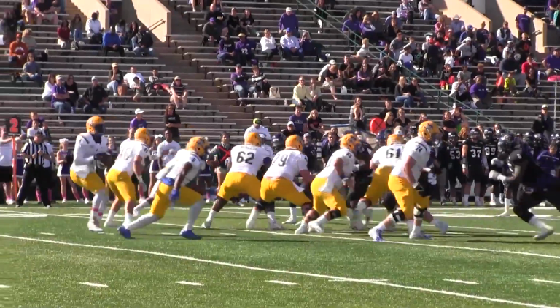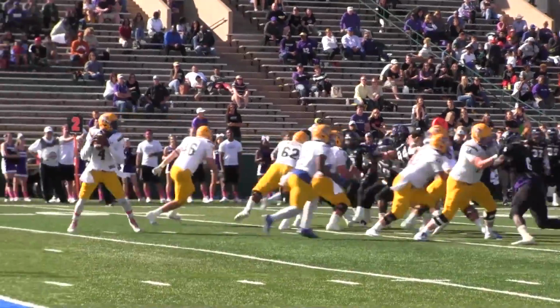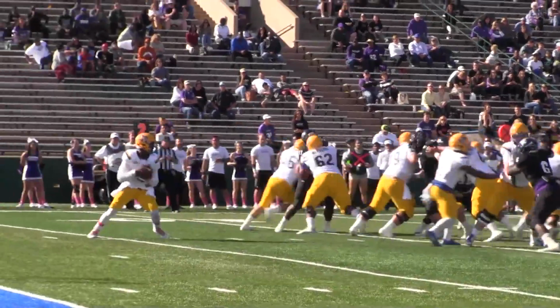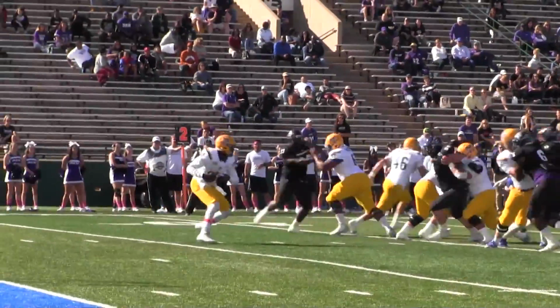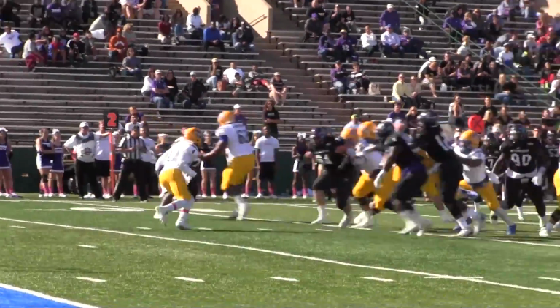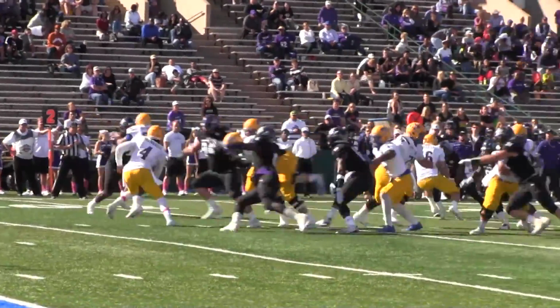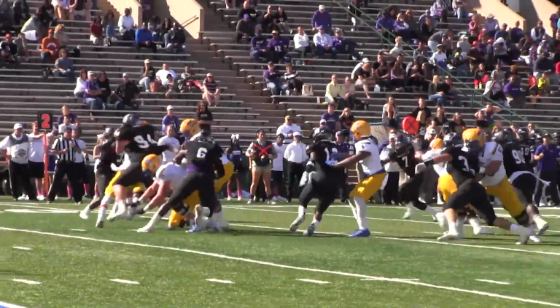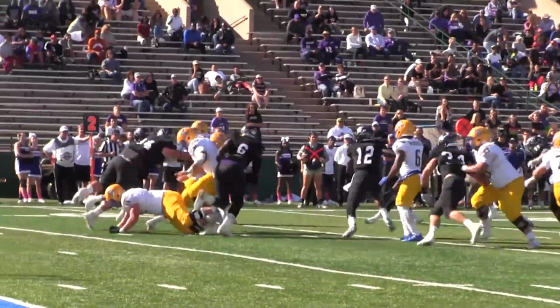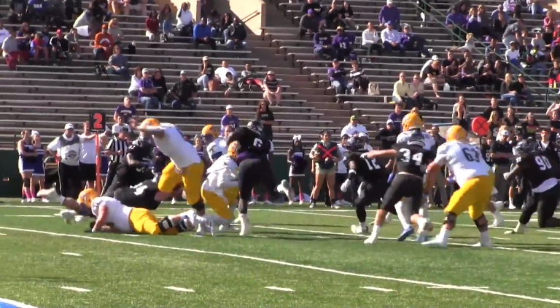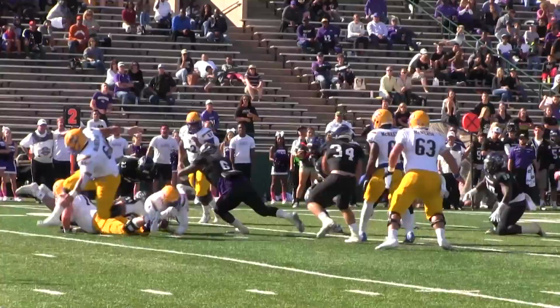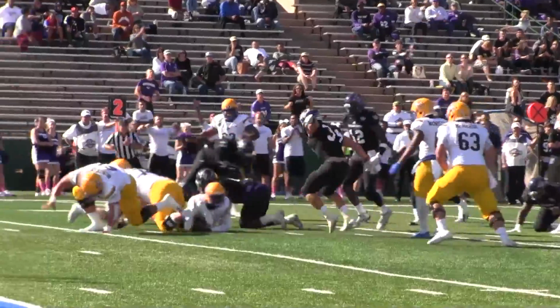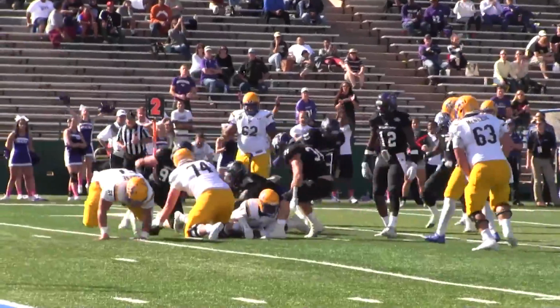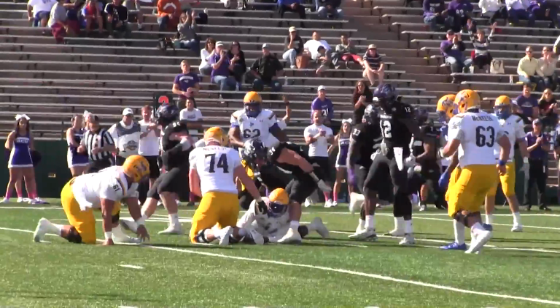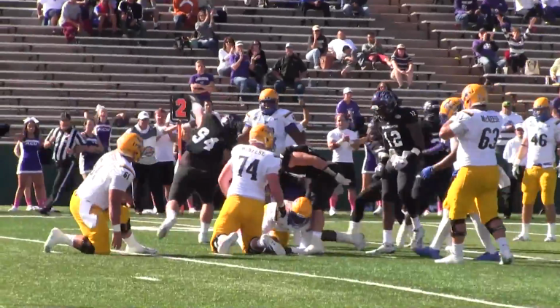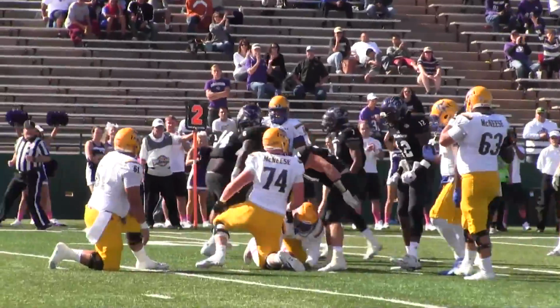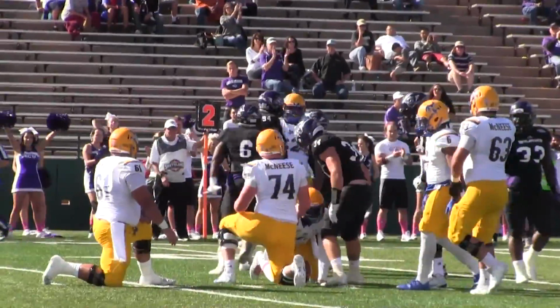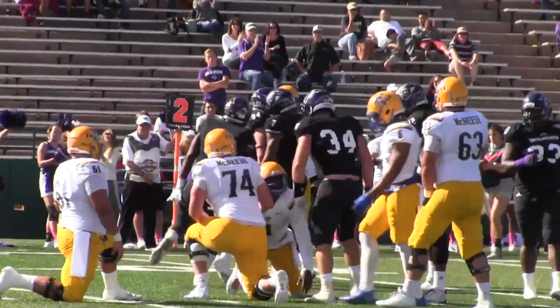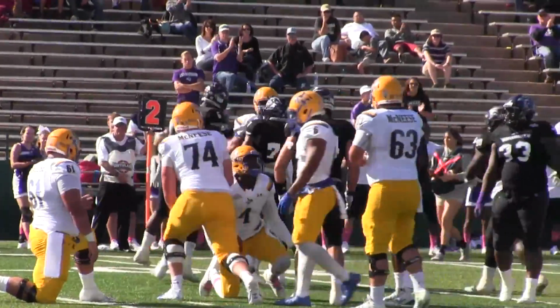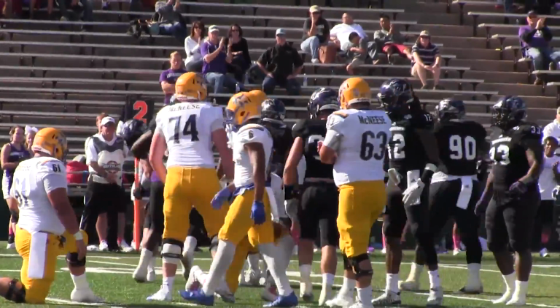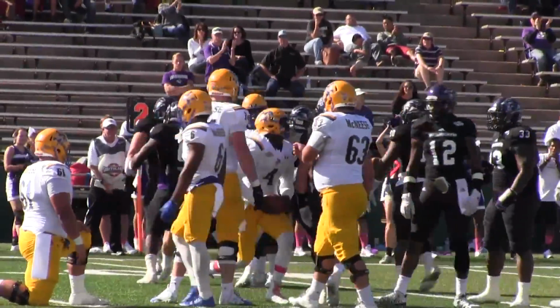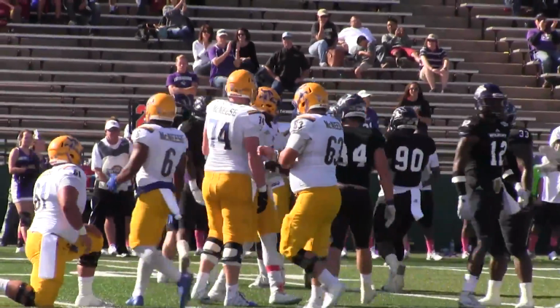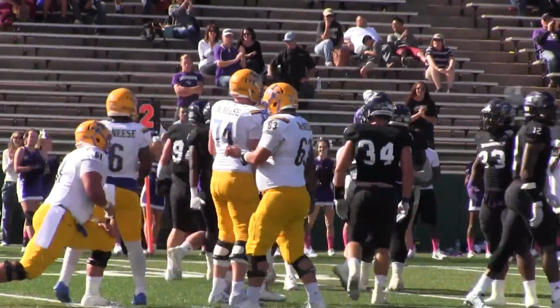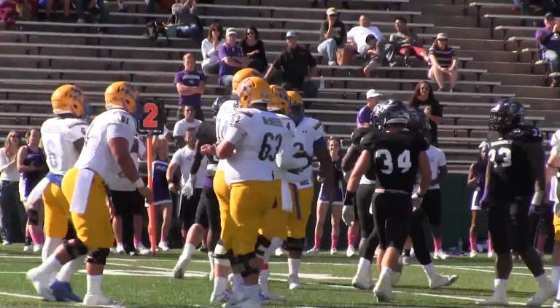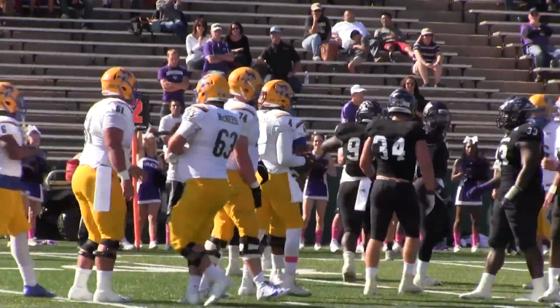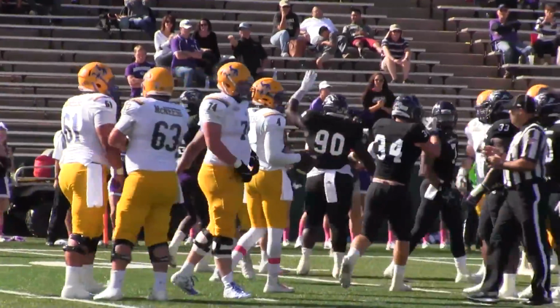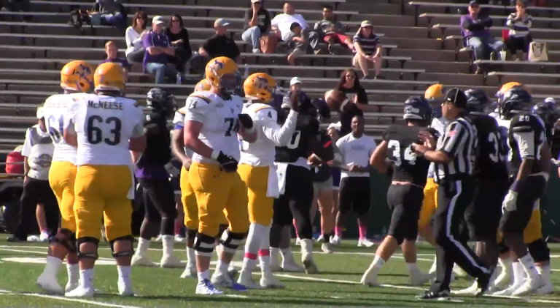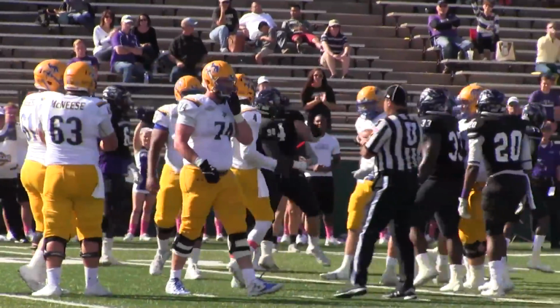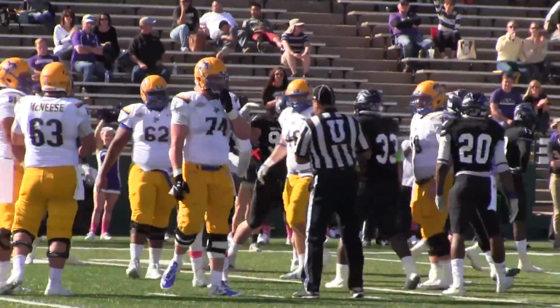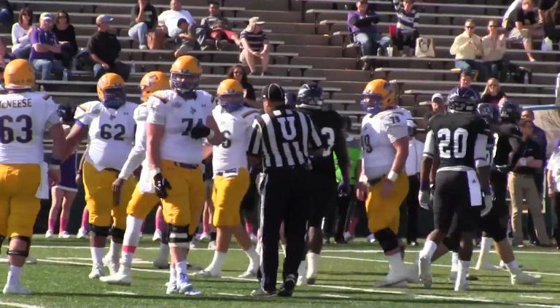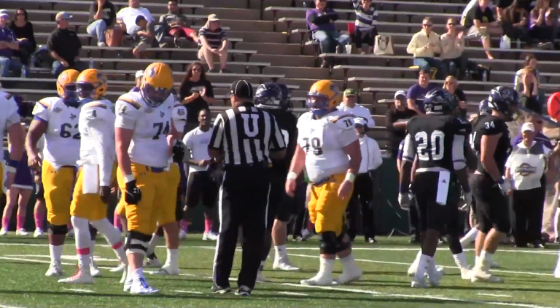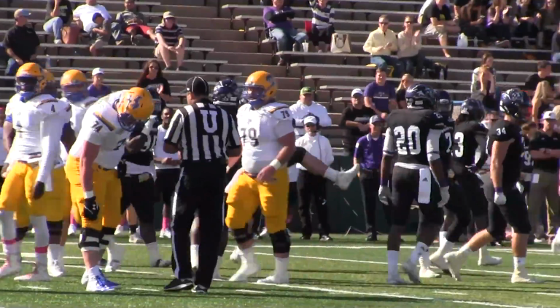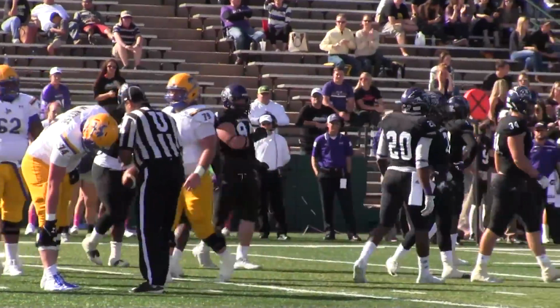Second and ten, takes the snap. ACU blitzes with Gates, and here's Blum who's gonna tackle him around the top of the jersey. I was worried about a horse collar — instead it's a sack for Blum.